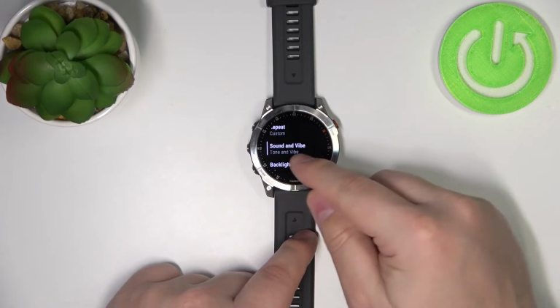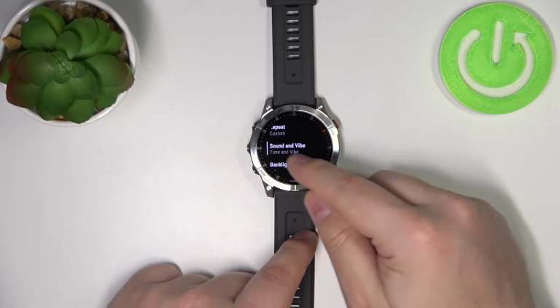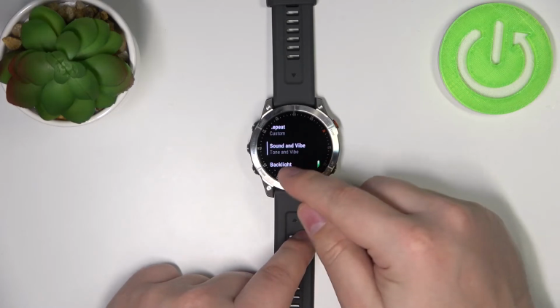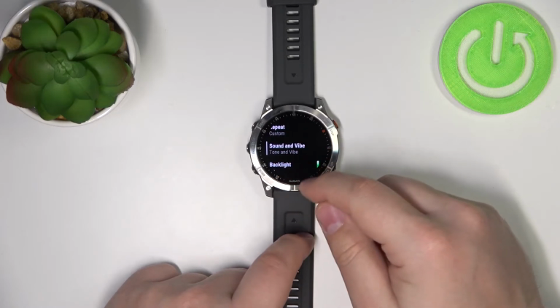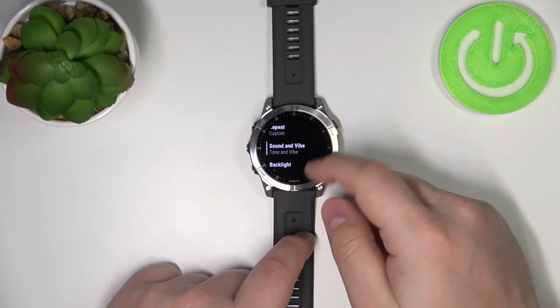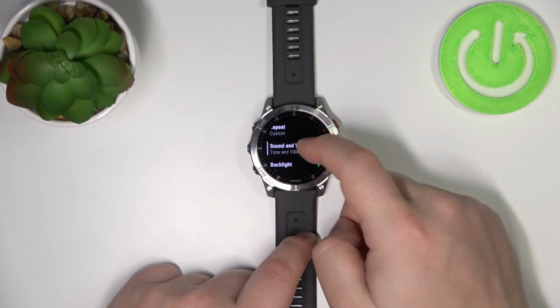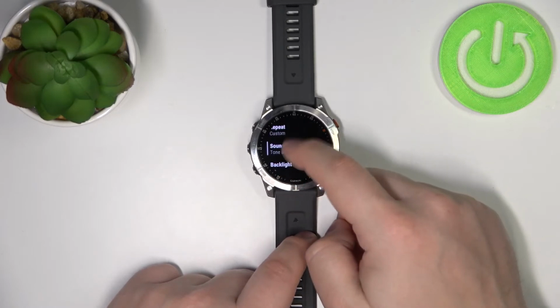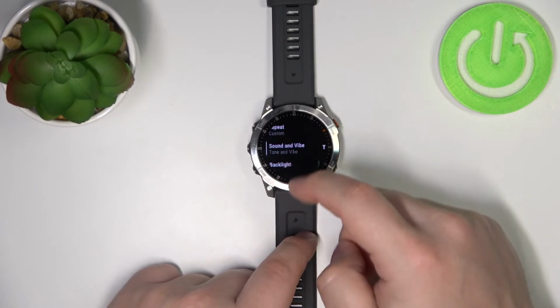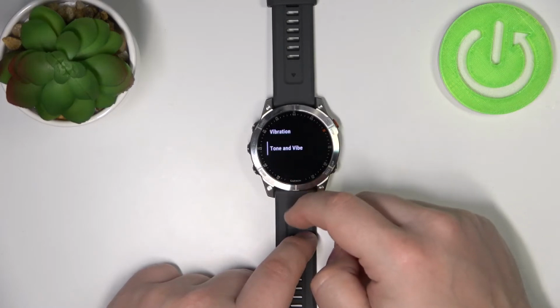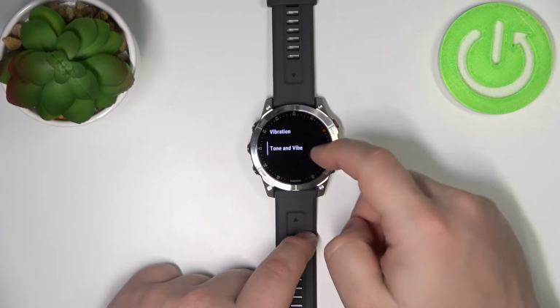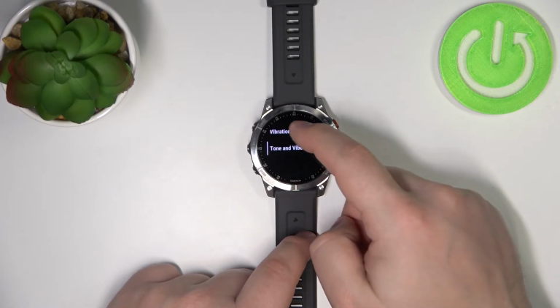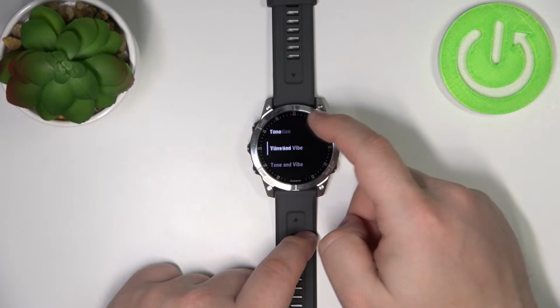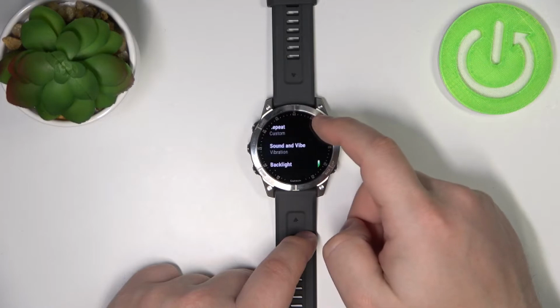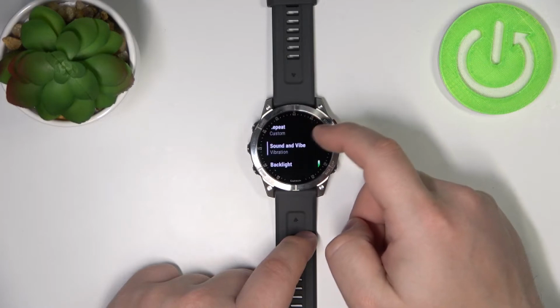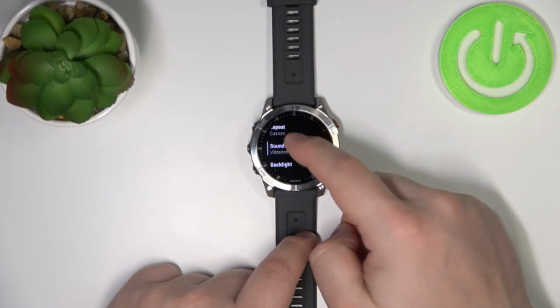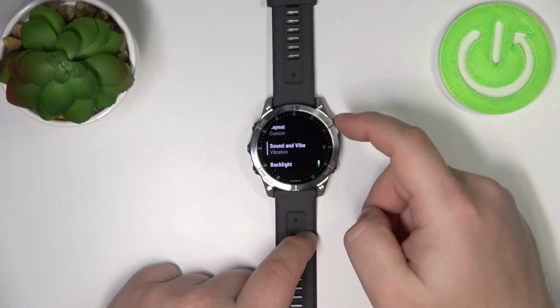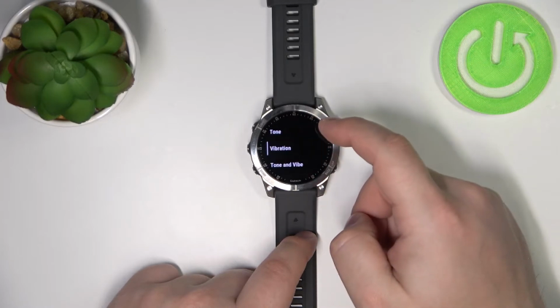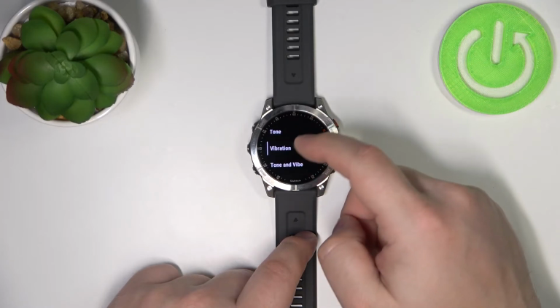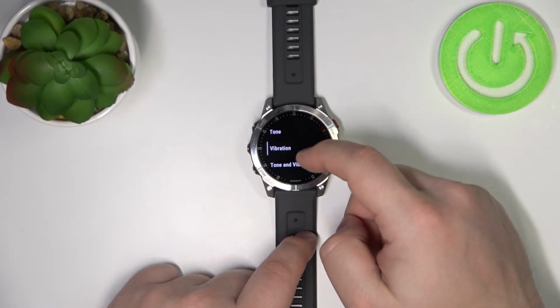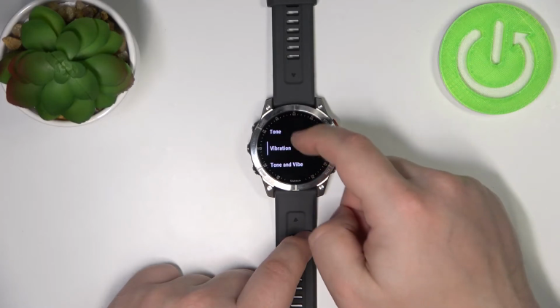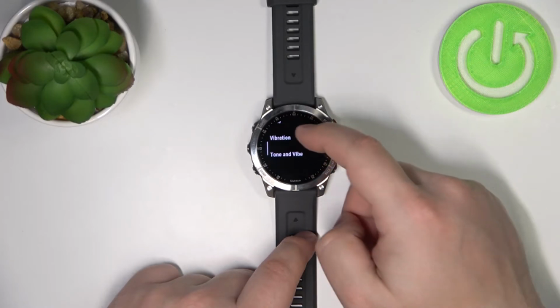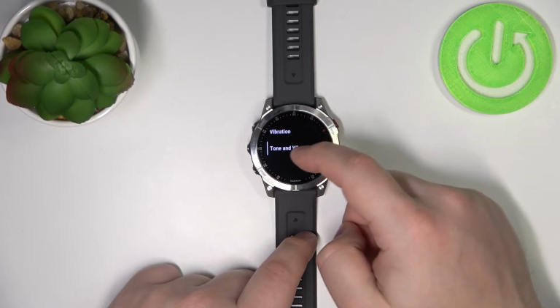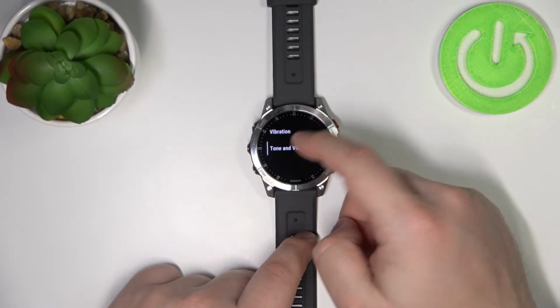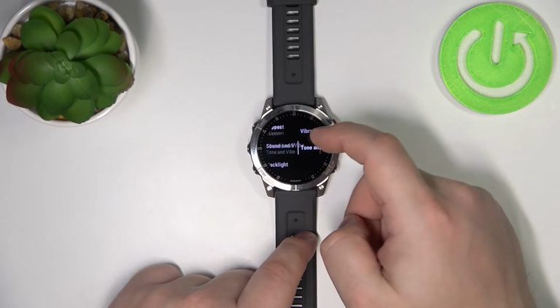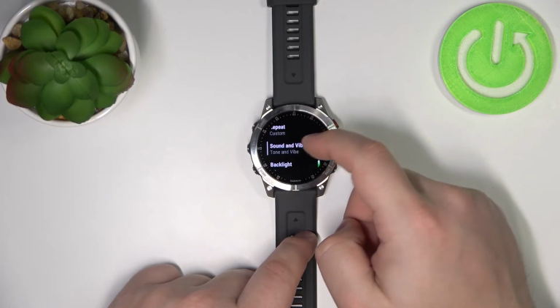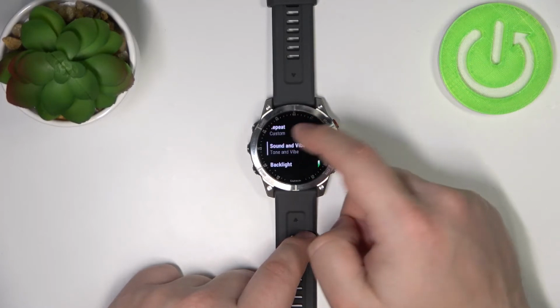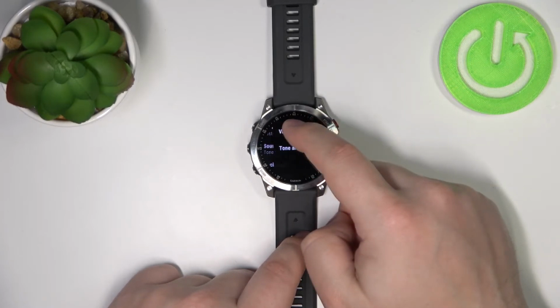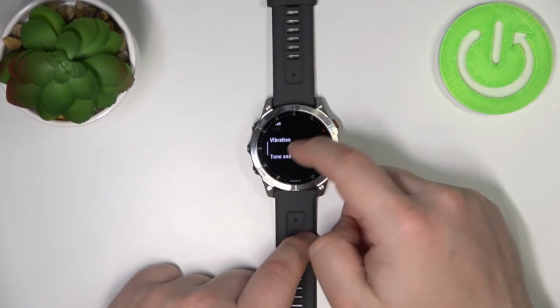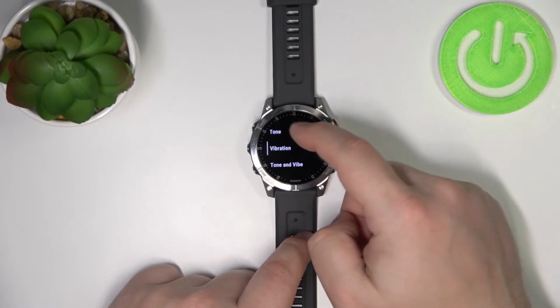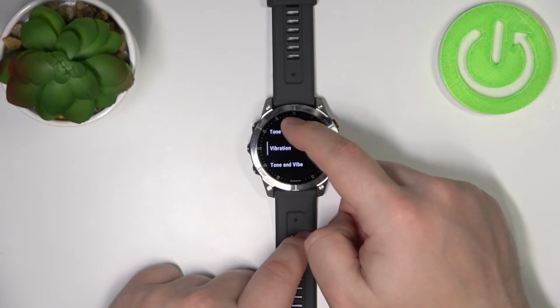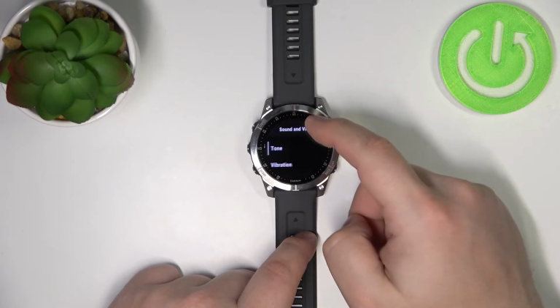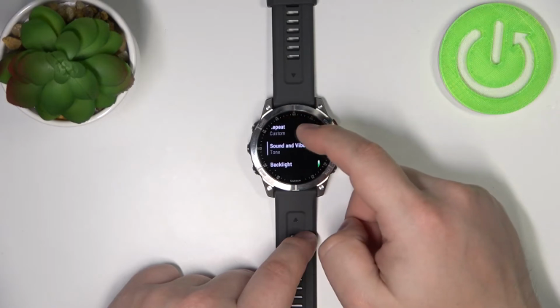Next, we have sound and vibe. Basically, you can select if the watch is vibrating, if you have tone and vibration, or if you have tone only.